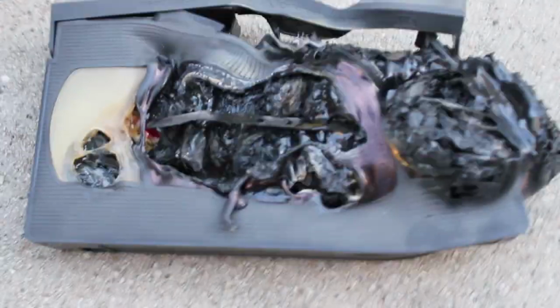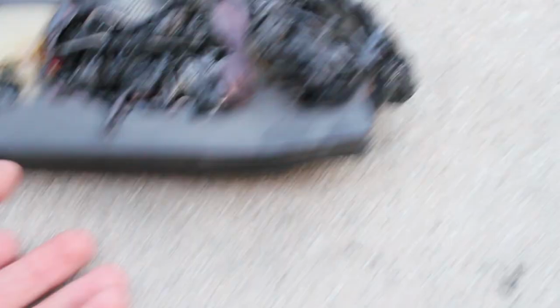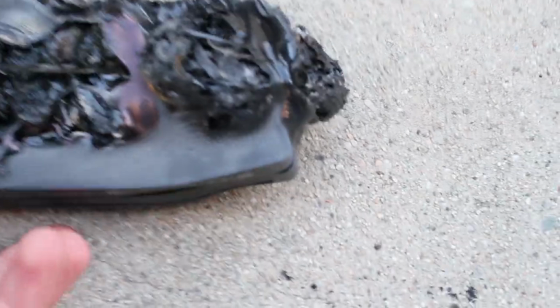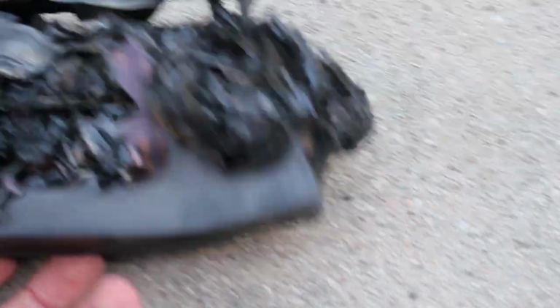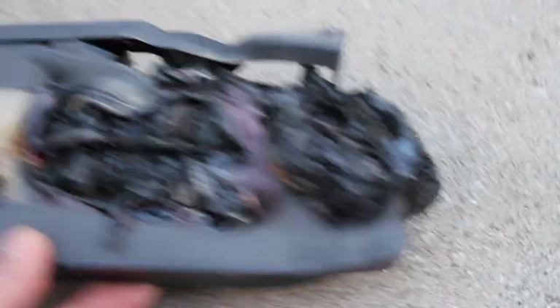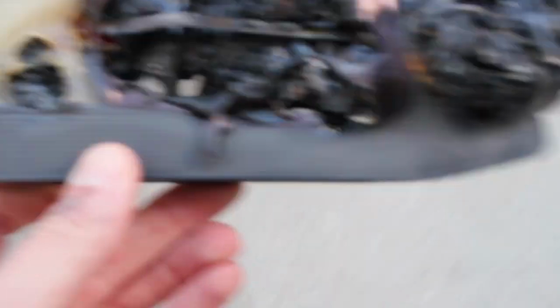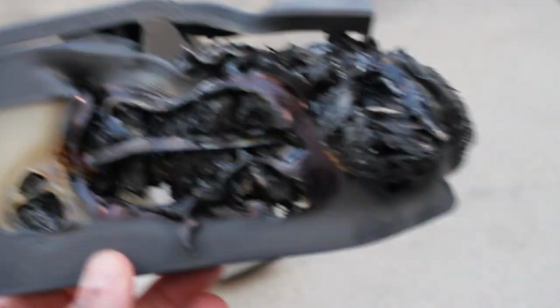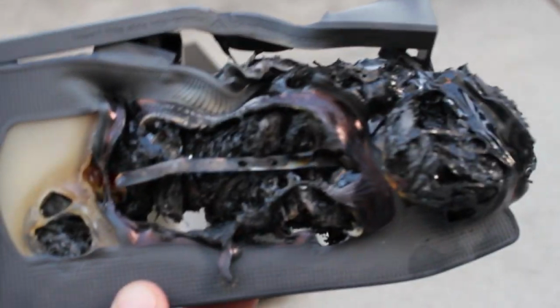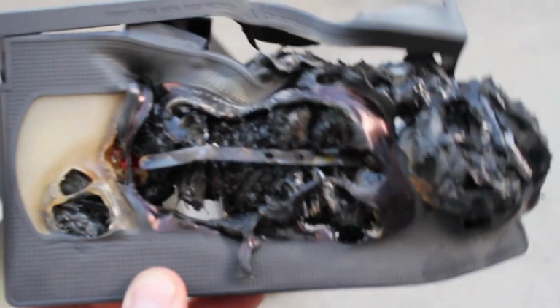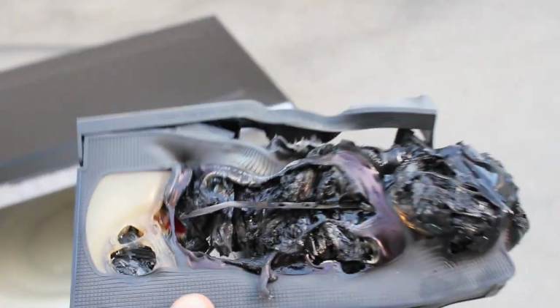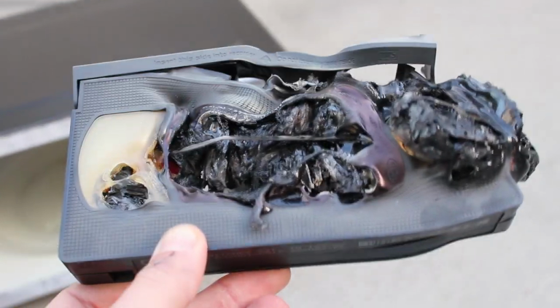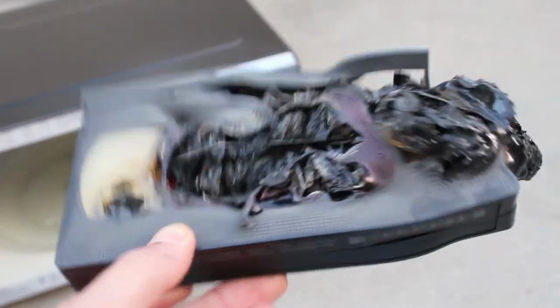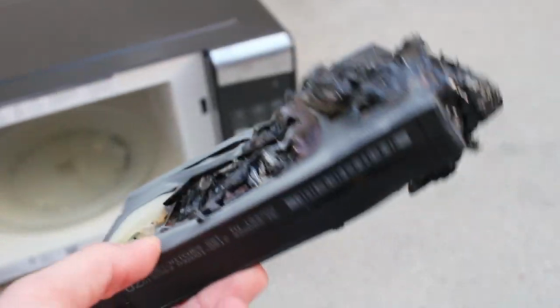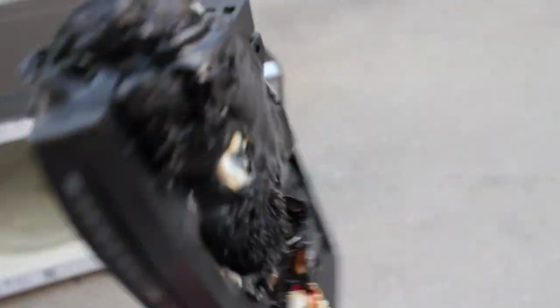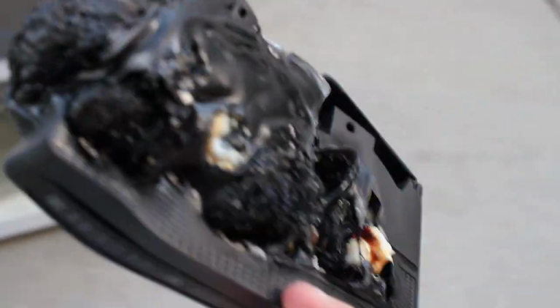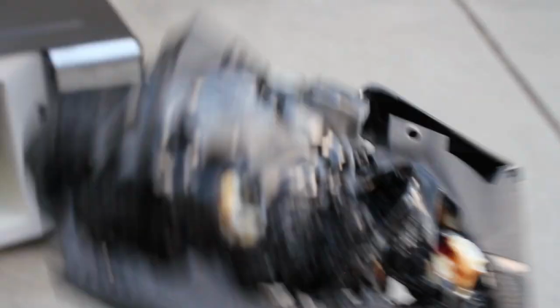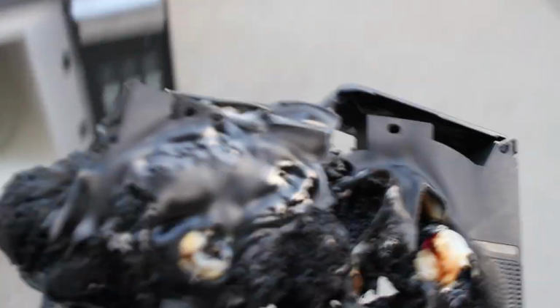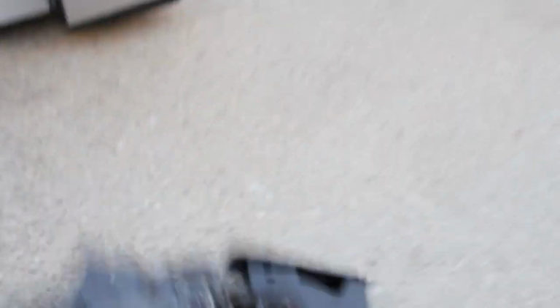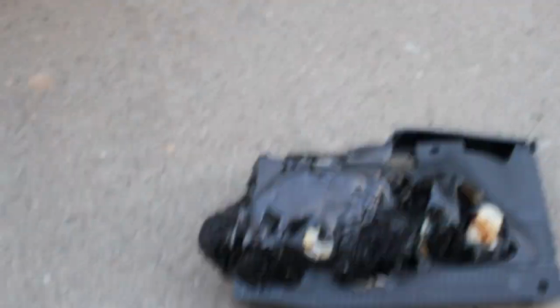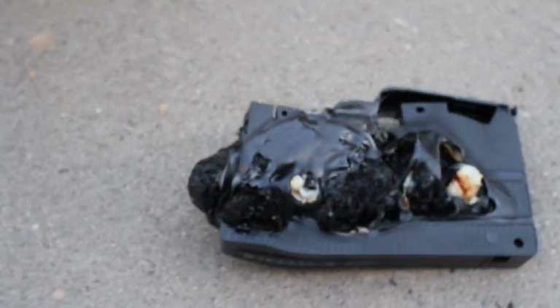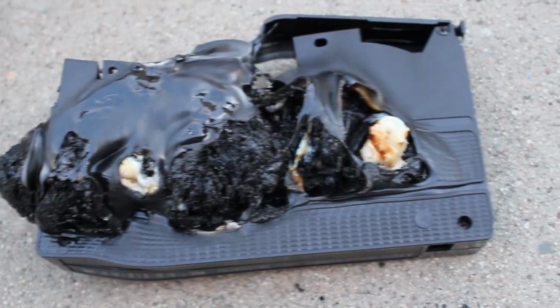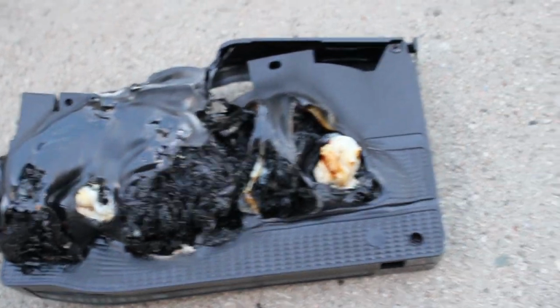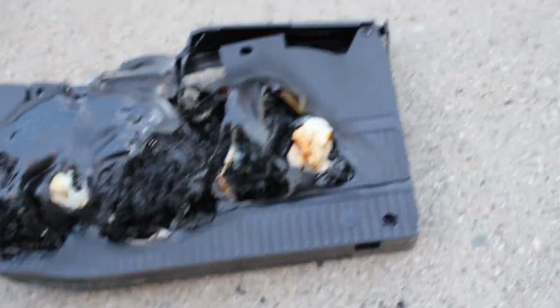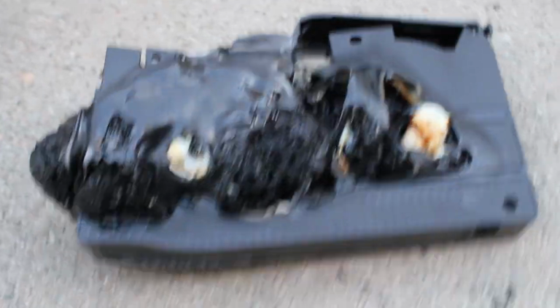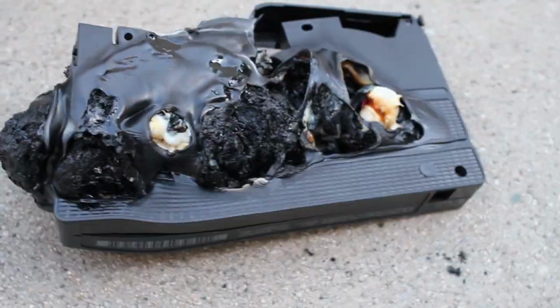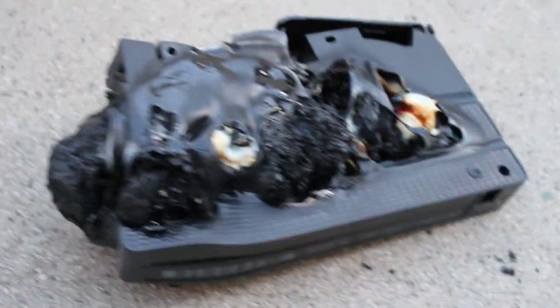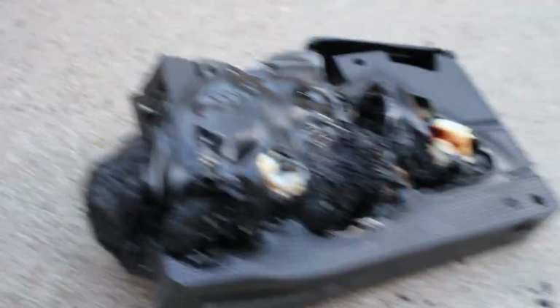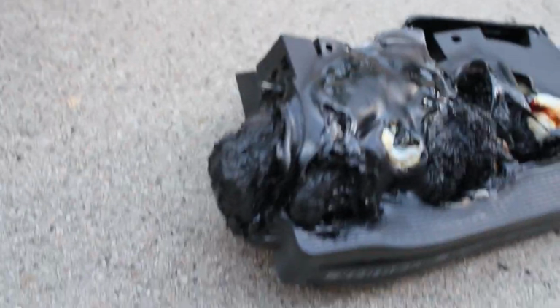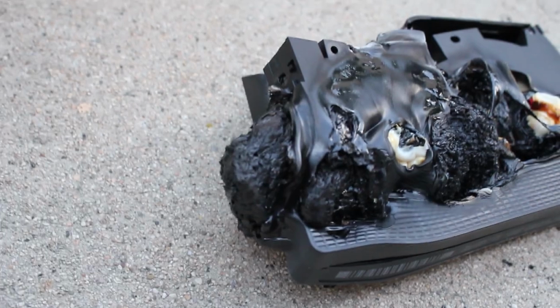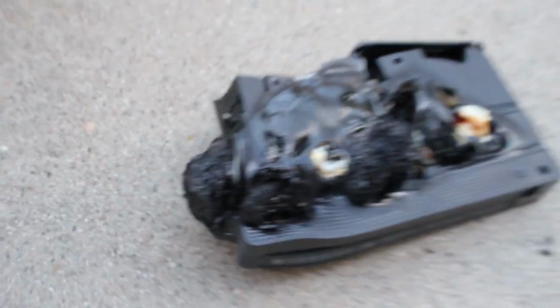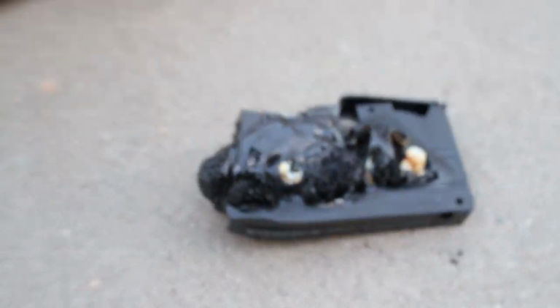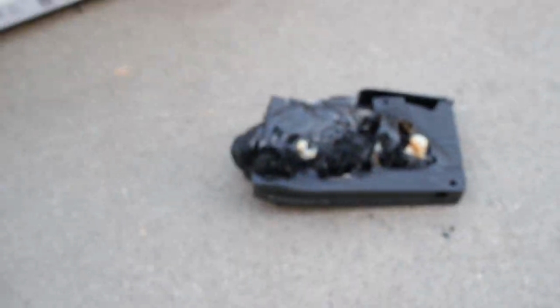Look at that. Is it still hot? It is still warm. Look at that. It's white. Ouch. Film burns, that's for sure. It's a very specific smell also.